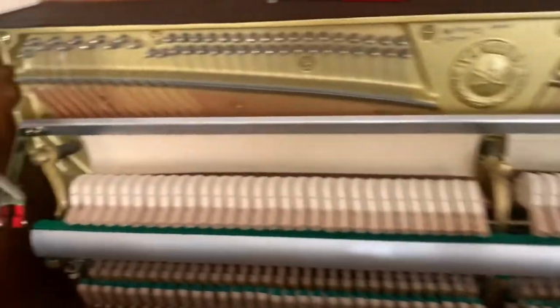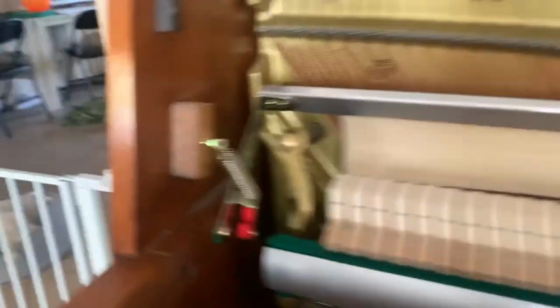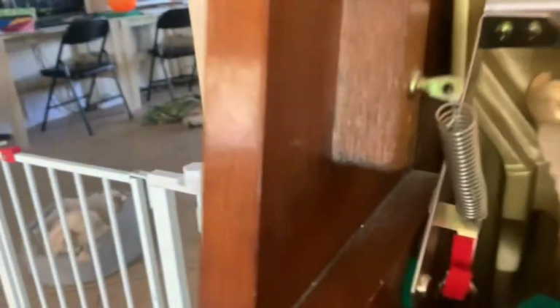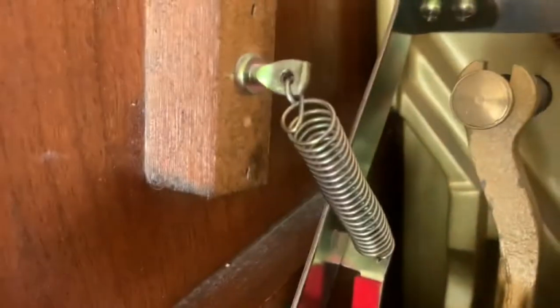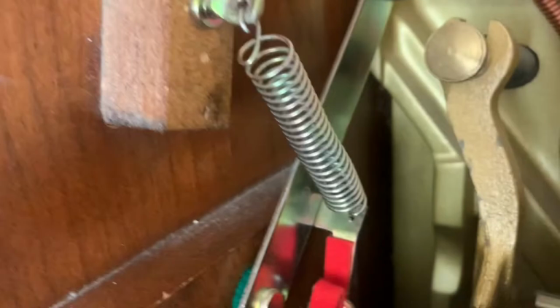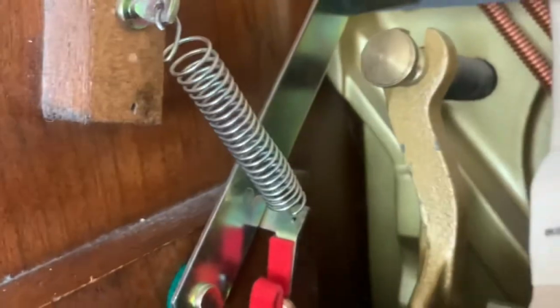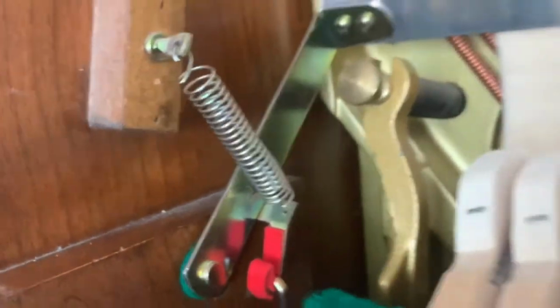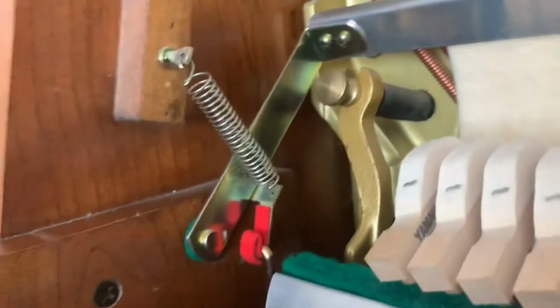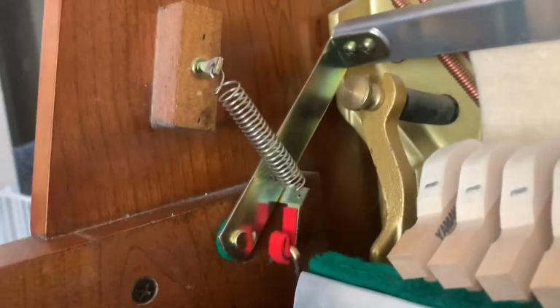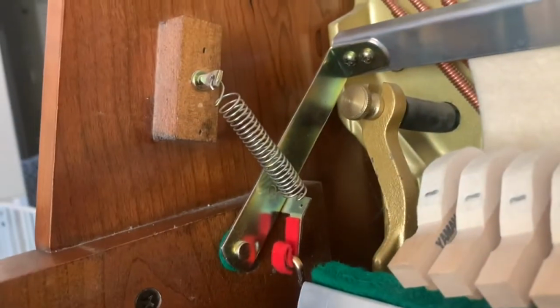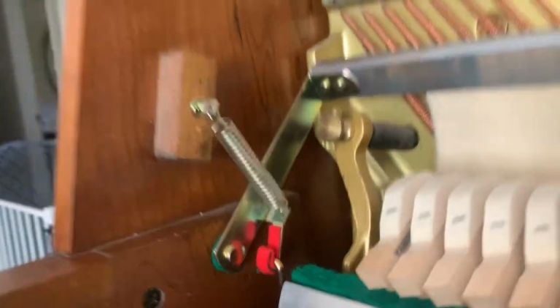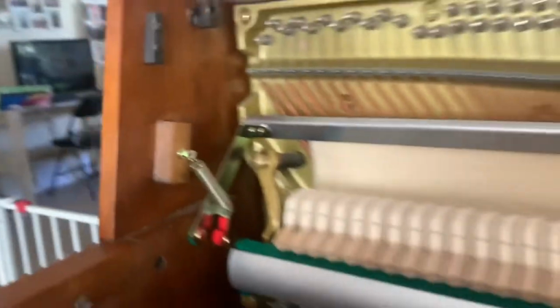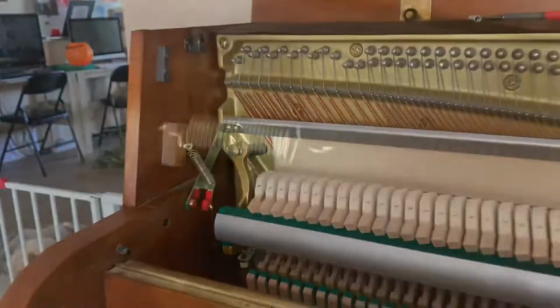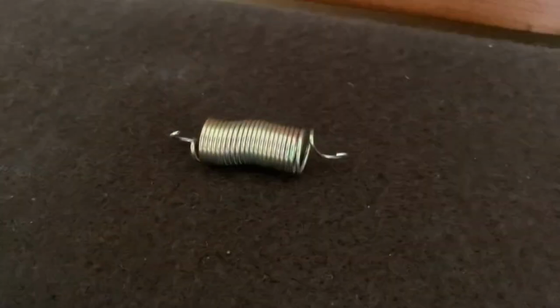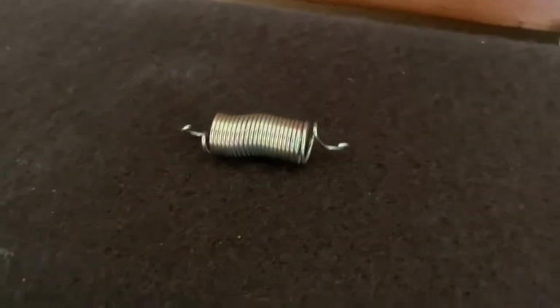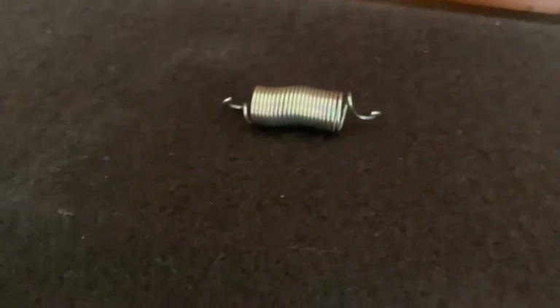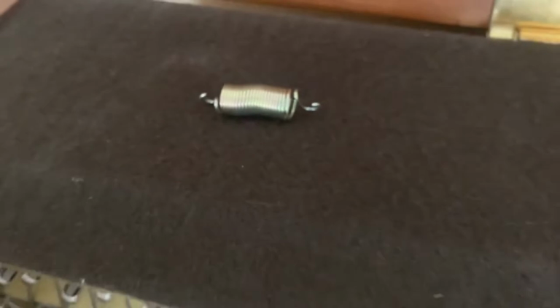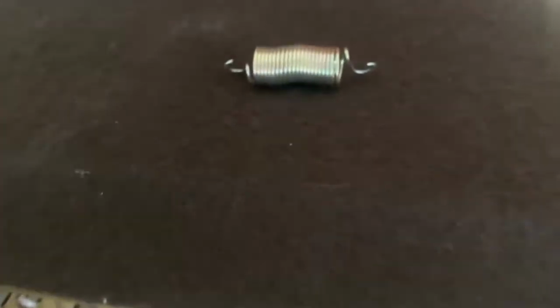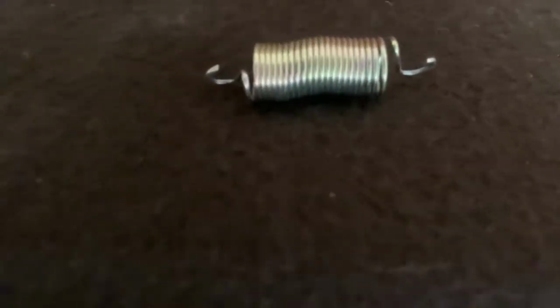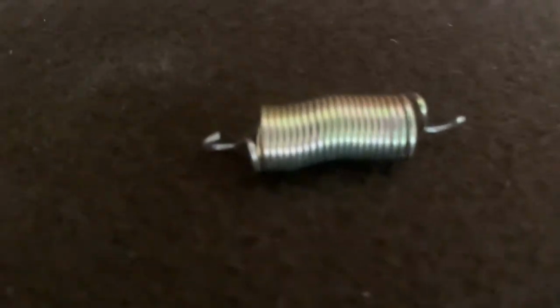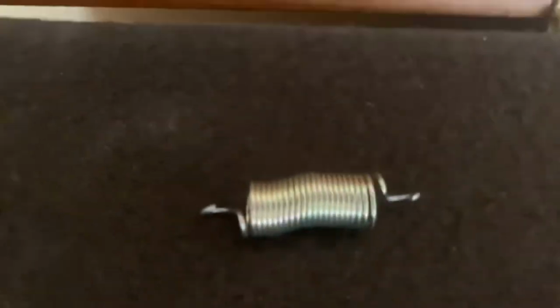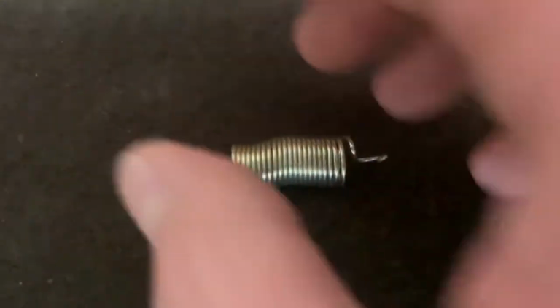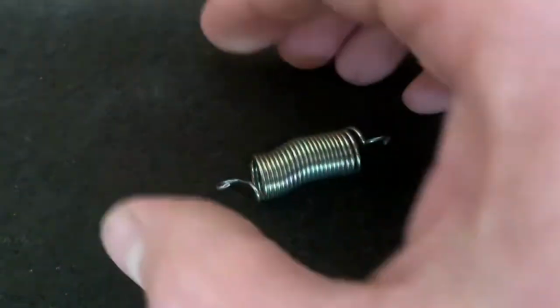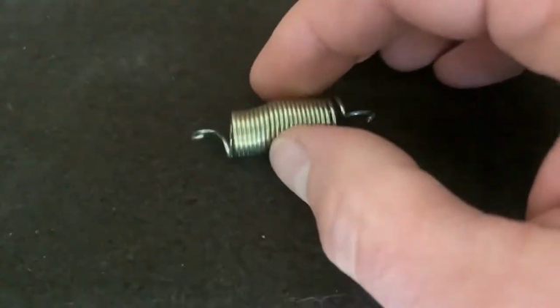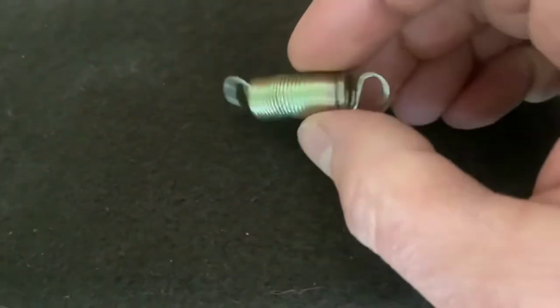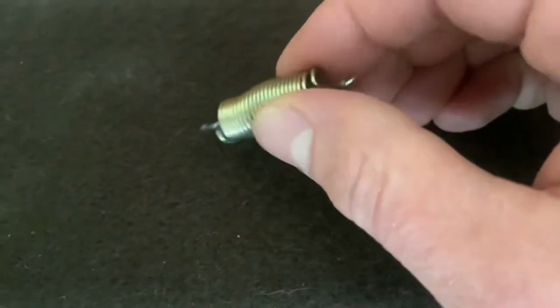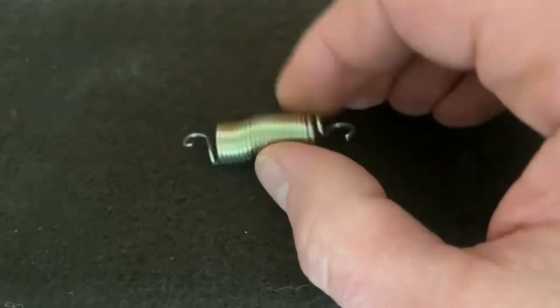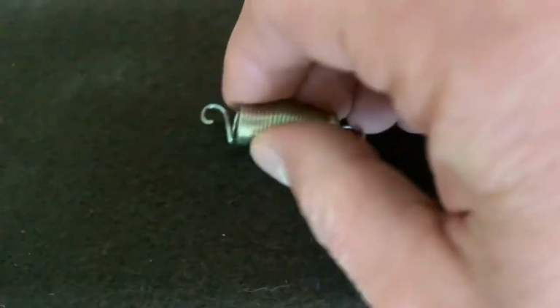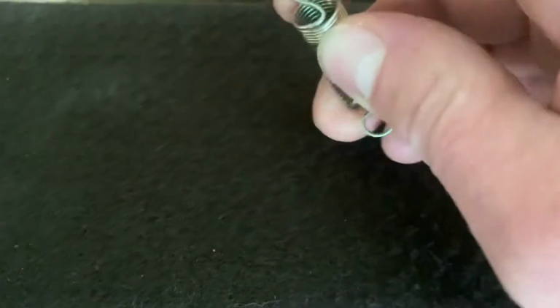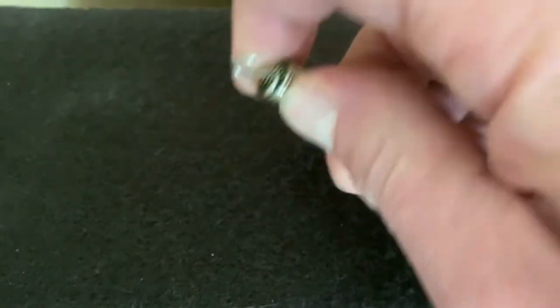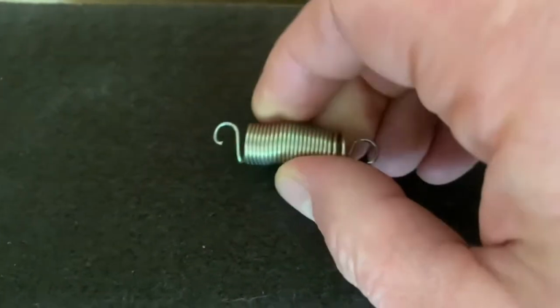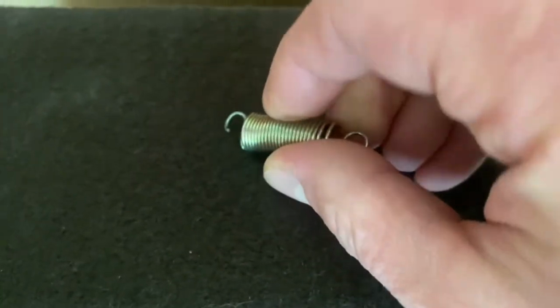The reason is that spring right there is all stretched out. I'll show you my solution. As you can see, this spring is kind of deformed — all flimsy and stretched out.